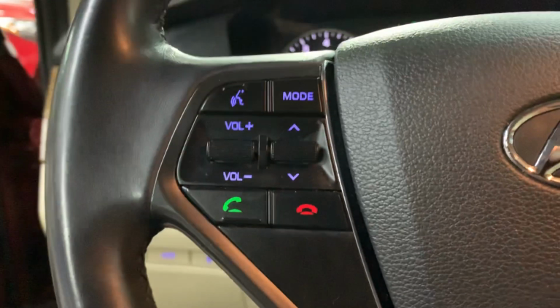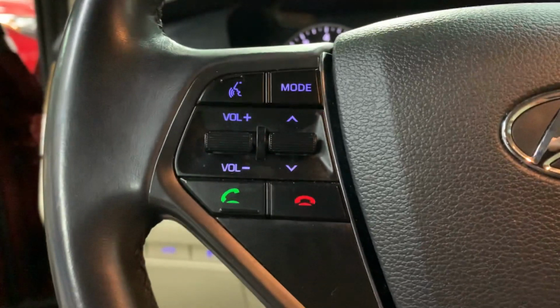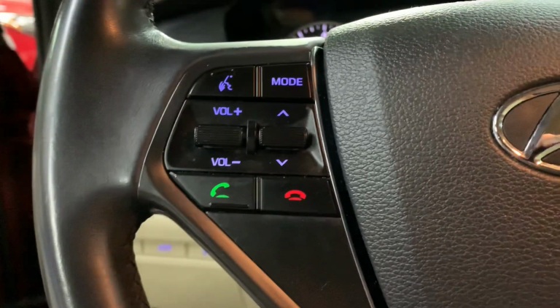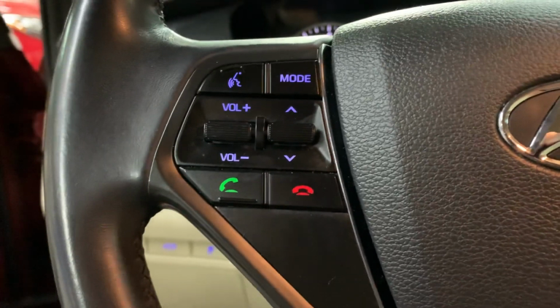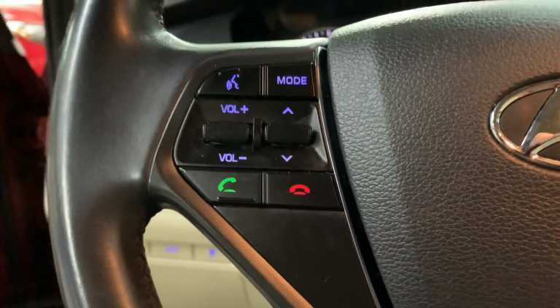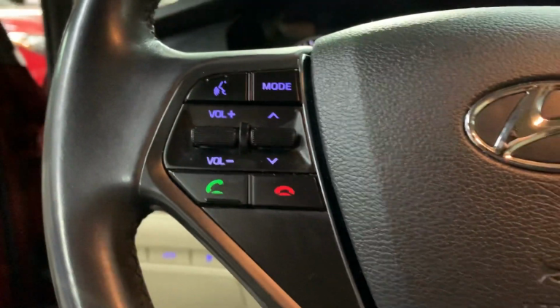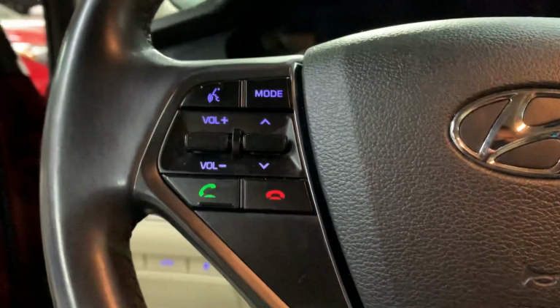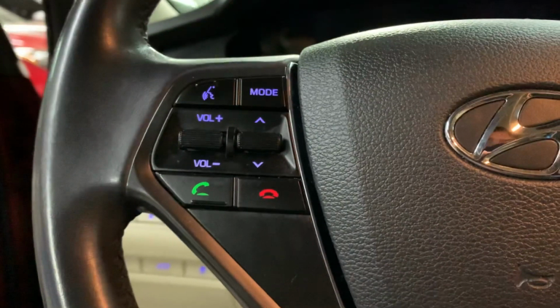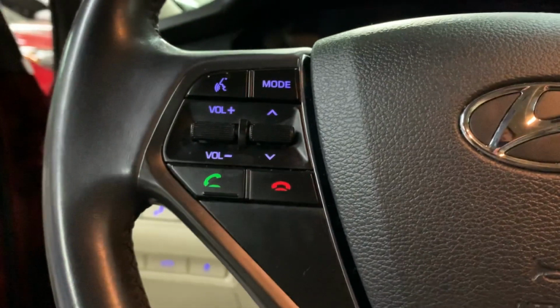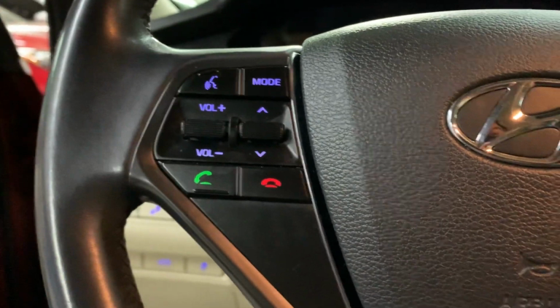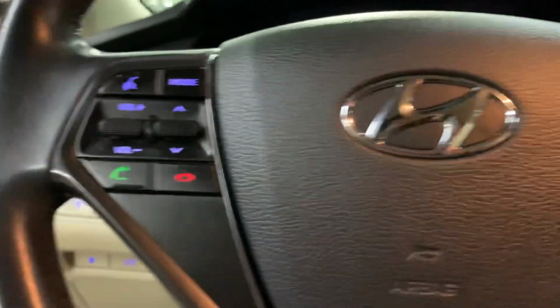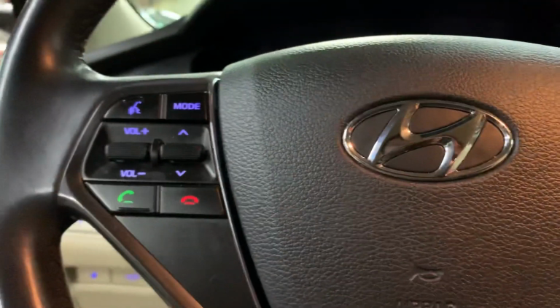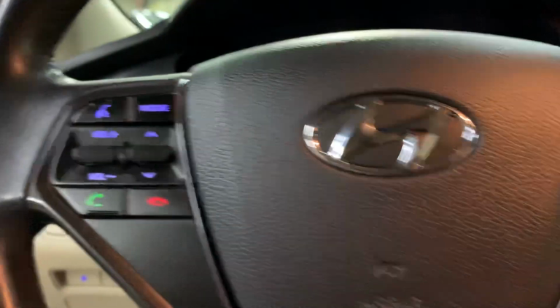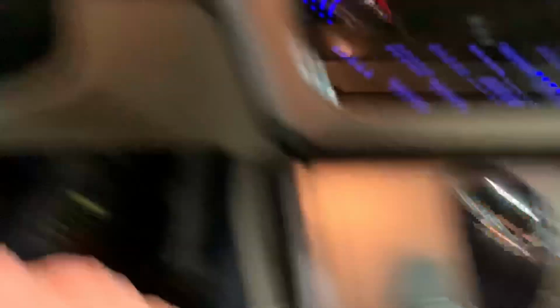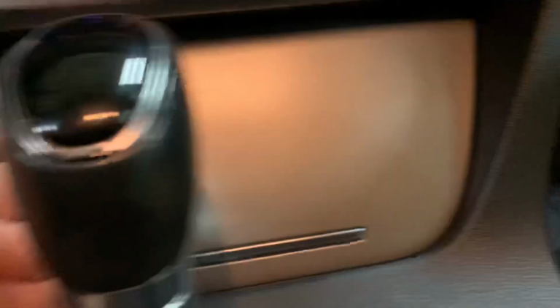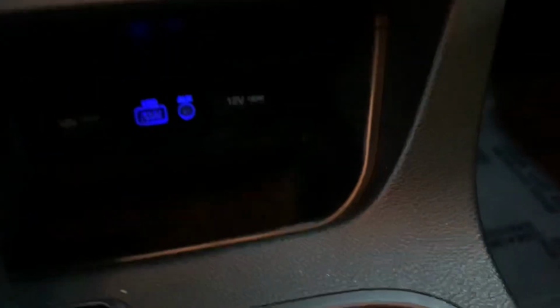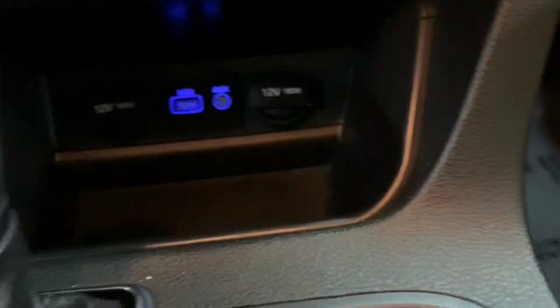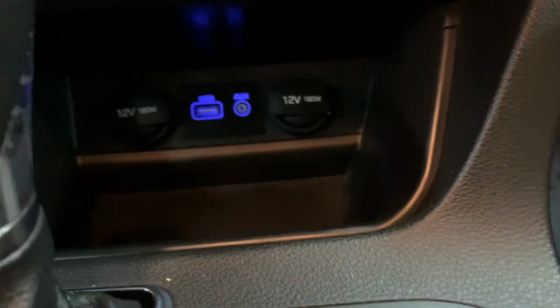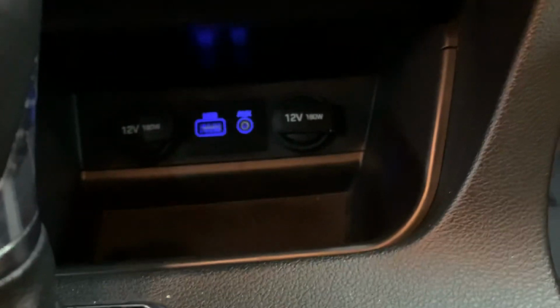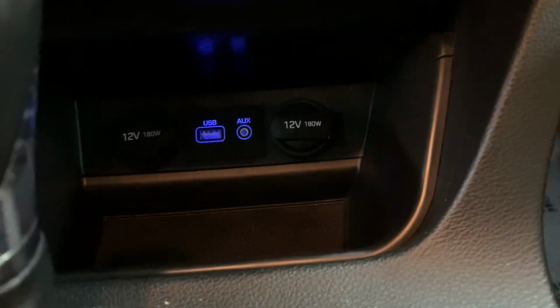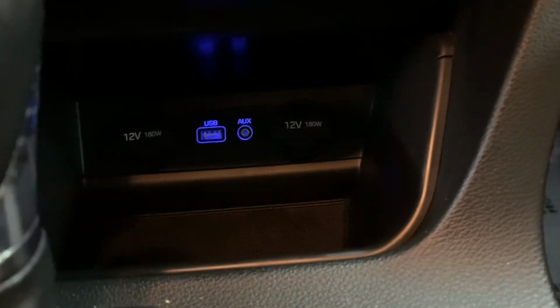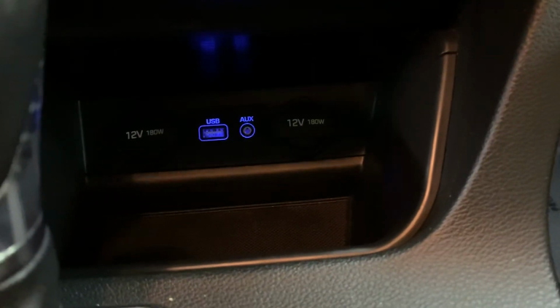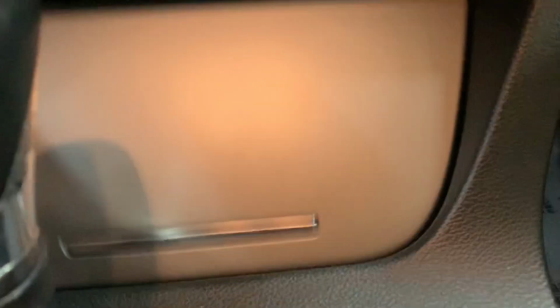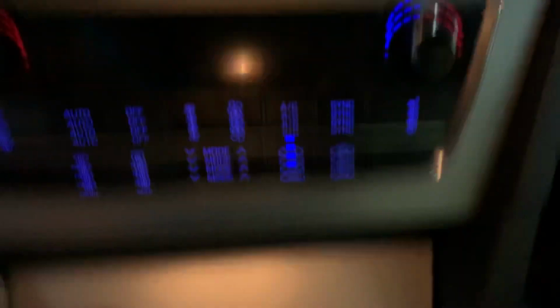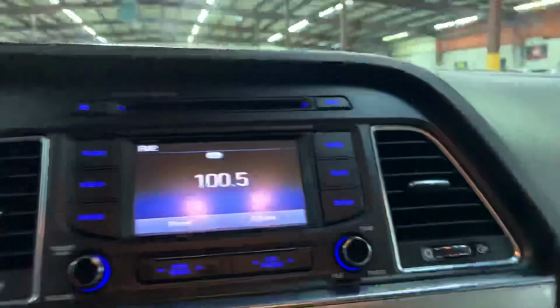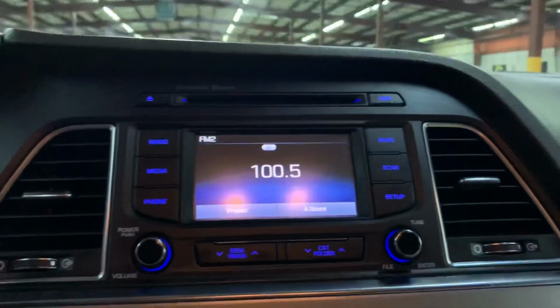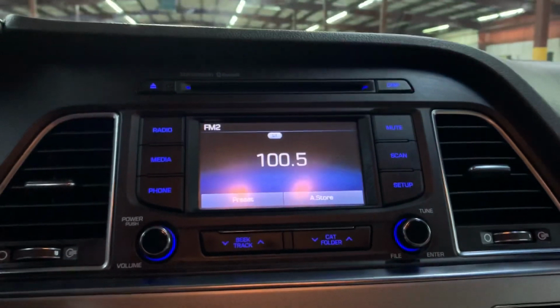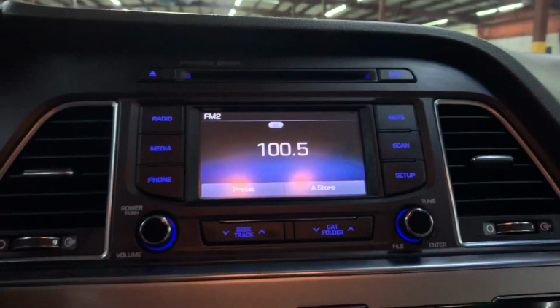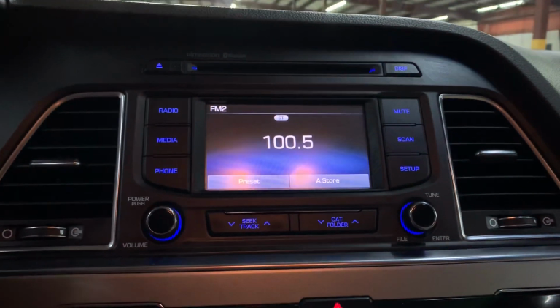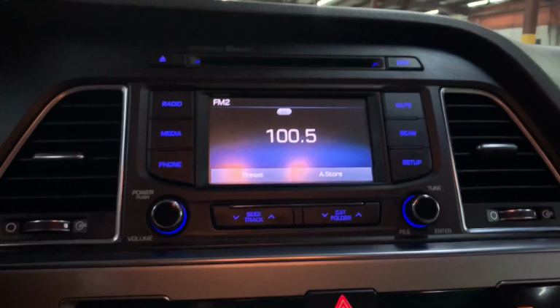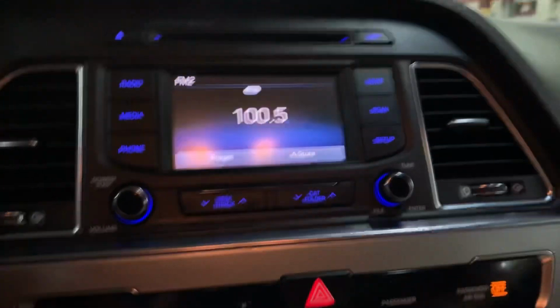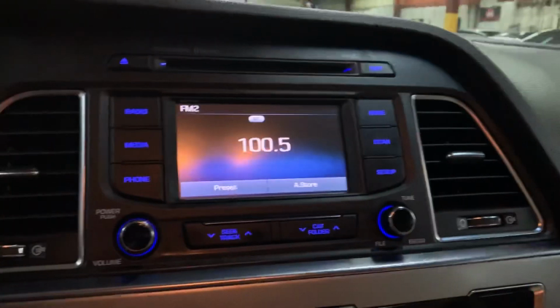You do have steering wheel controls — you can turn up the volume of the media. You can also answer and hang up a call from your steering wheel, so it does come with Bluetooth. You're also going to have USB and auxiliary port available. You have your CD player and your AM/FM radio. Those are the media options equipped.